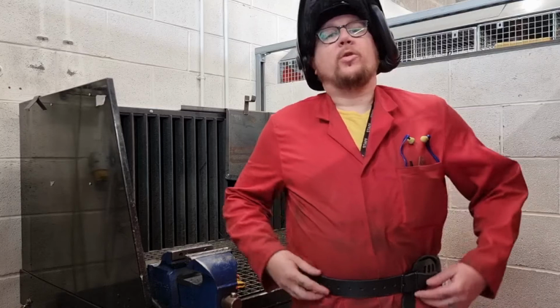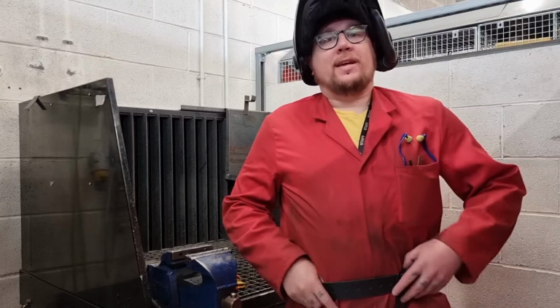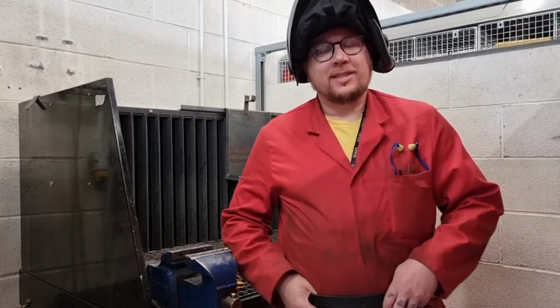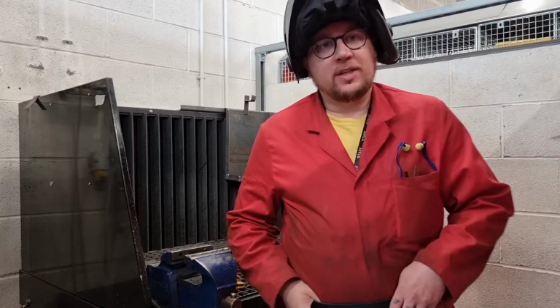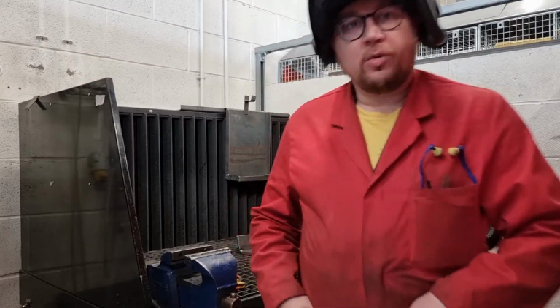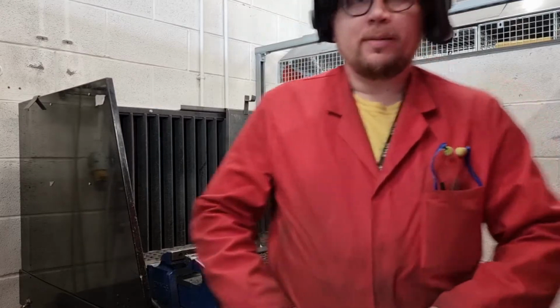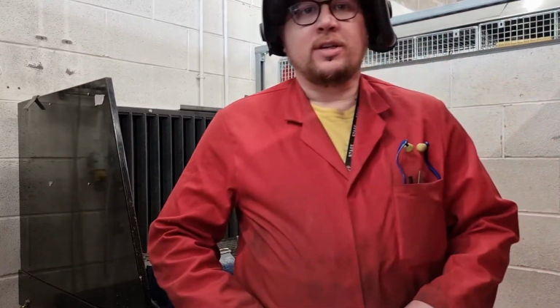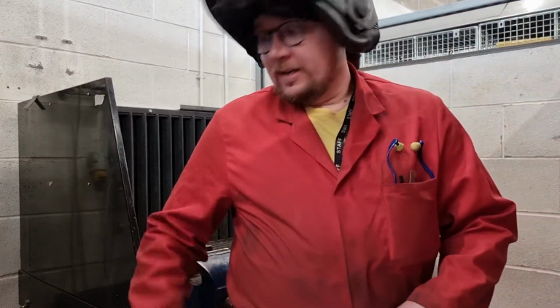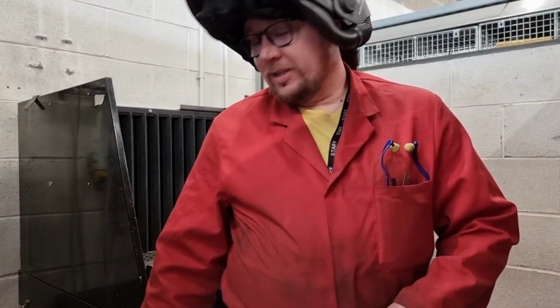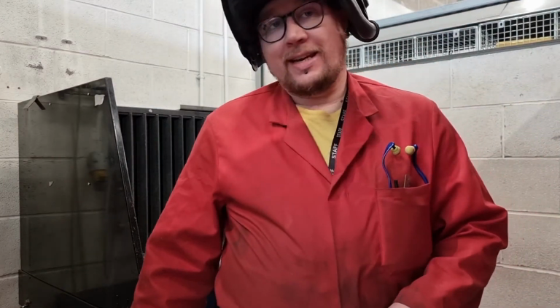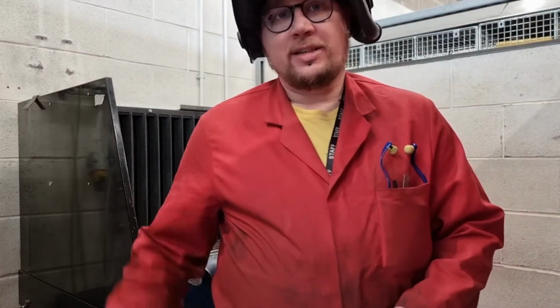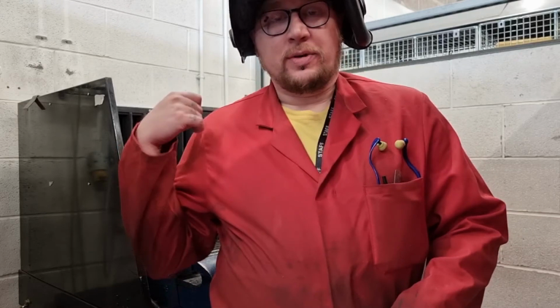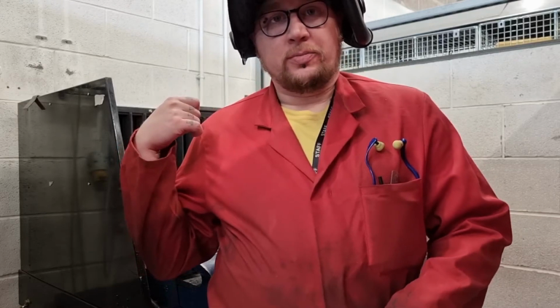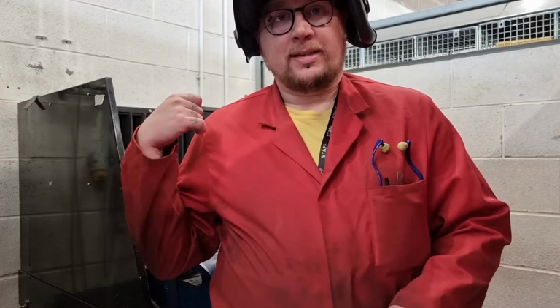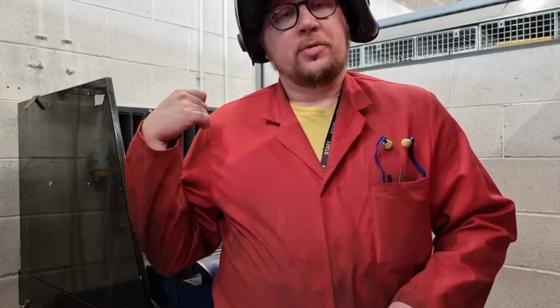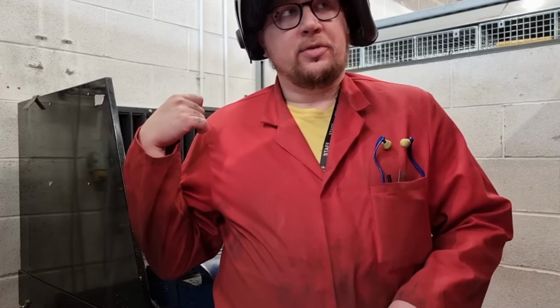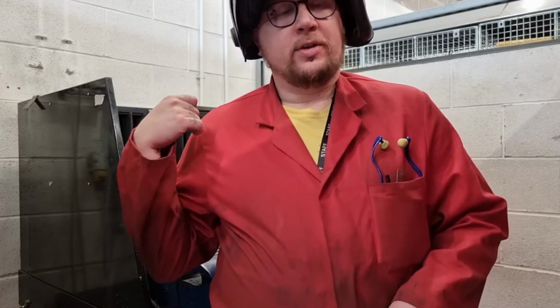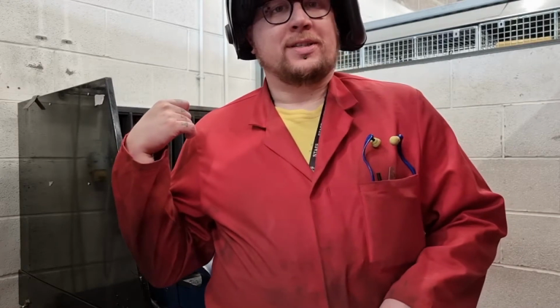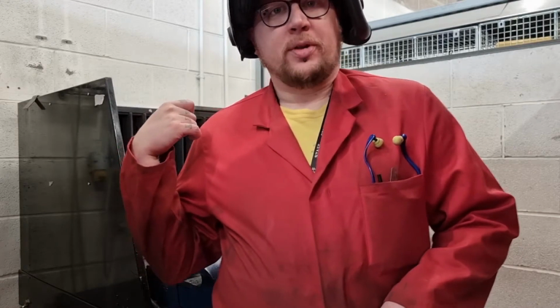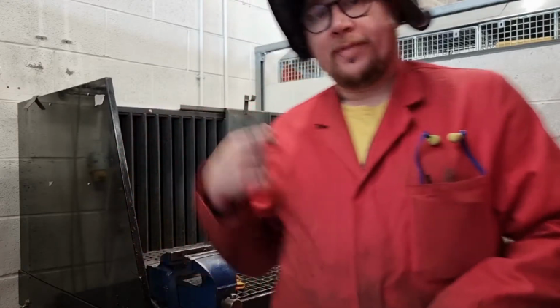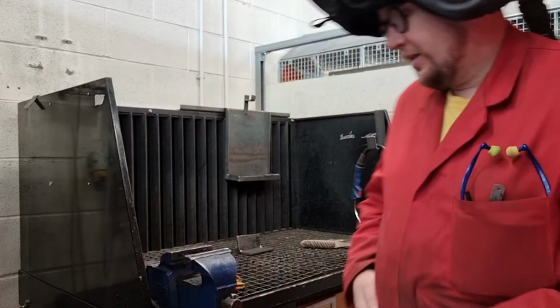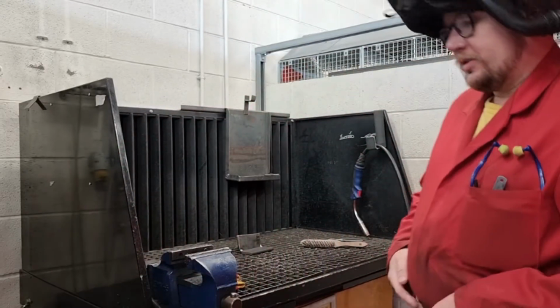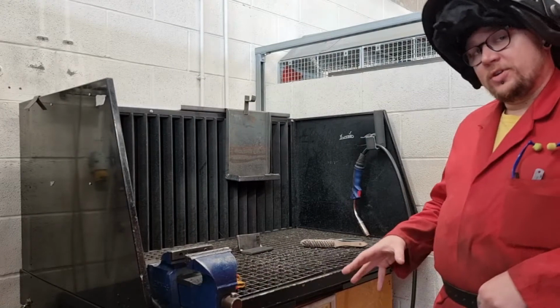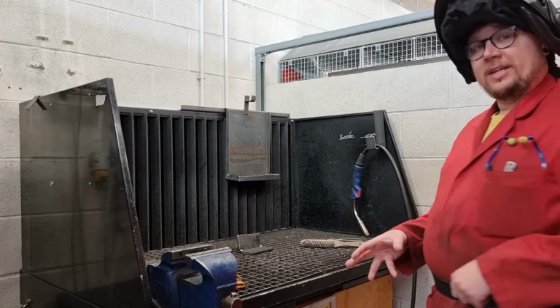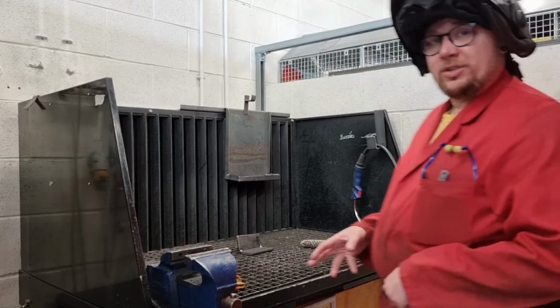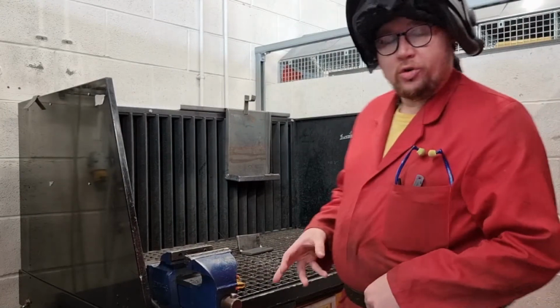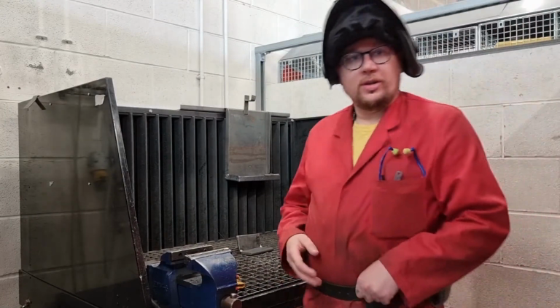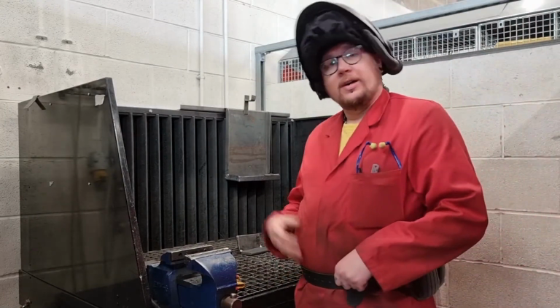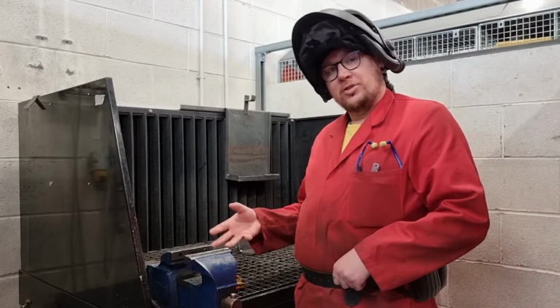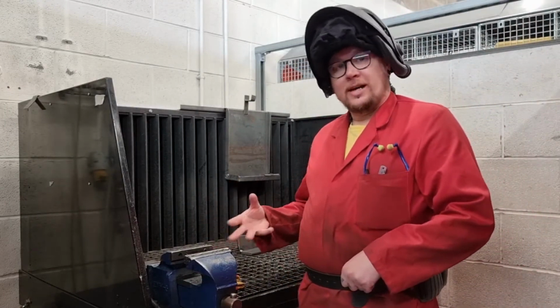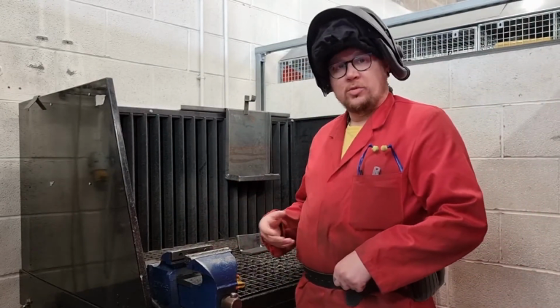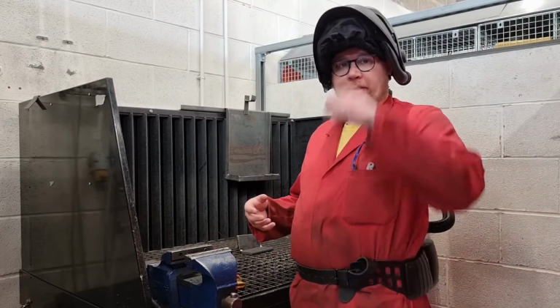On this next video, what I'm going to demonstrate is how we set the settings on this to weld on some plate. I'm going to do a little fillet on a 10mm plate. First of all, I've got the settings way too low — I'll demonstrate that and then we'll go from there.